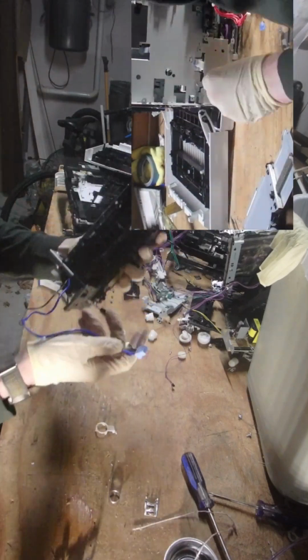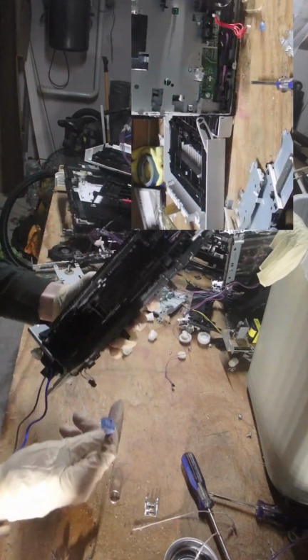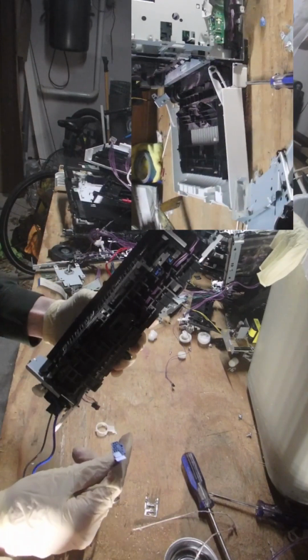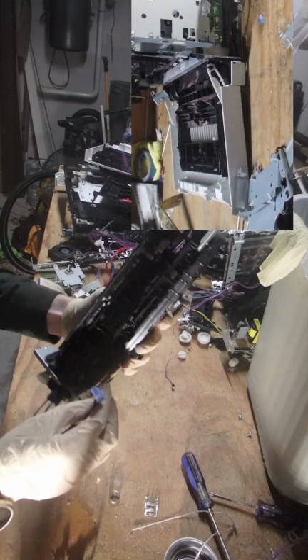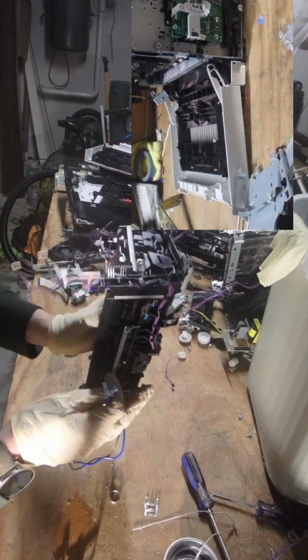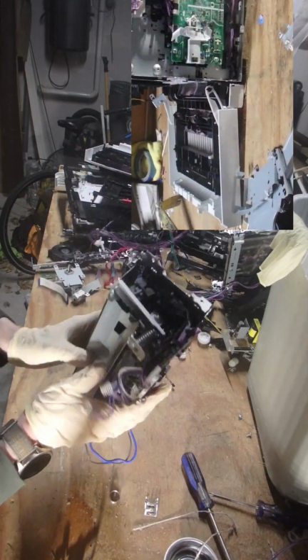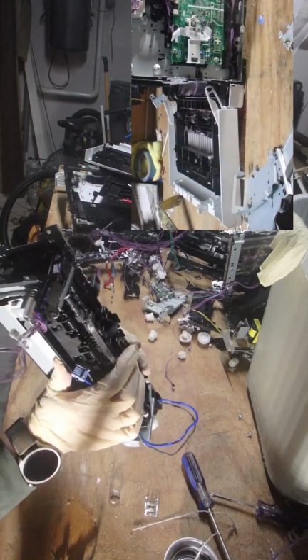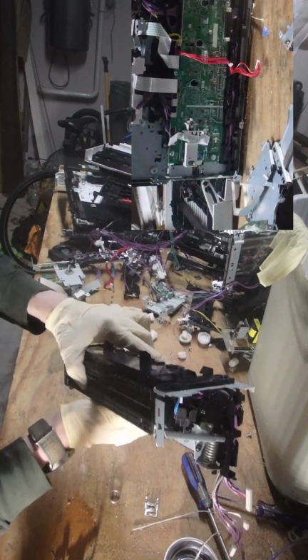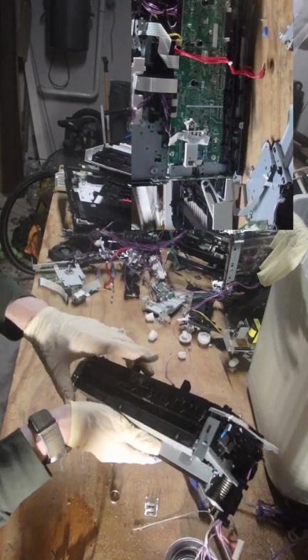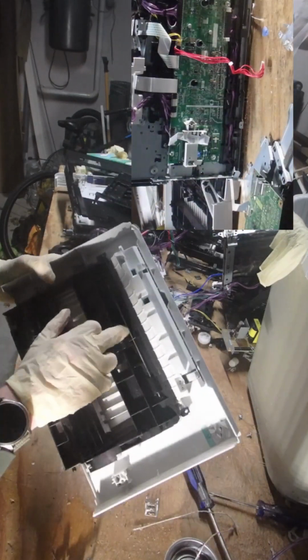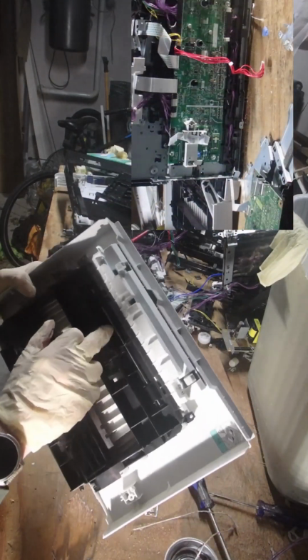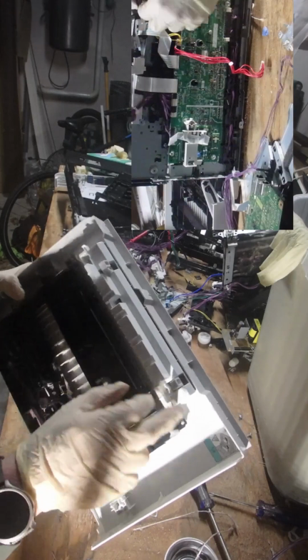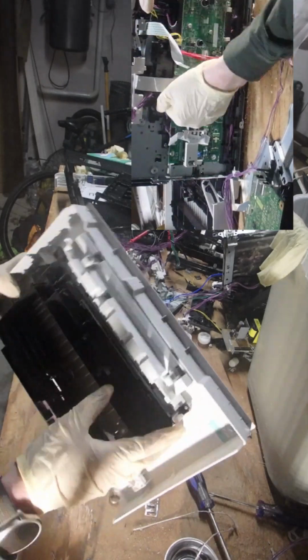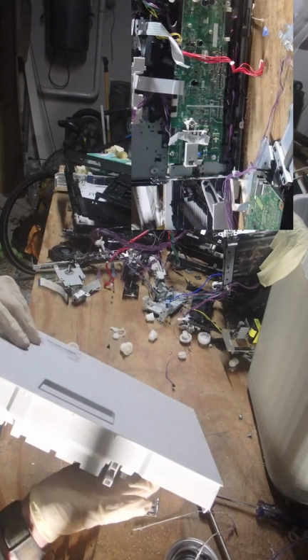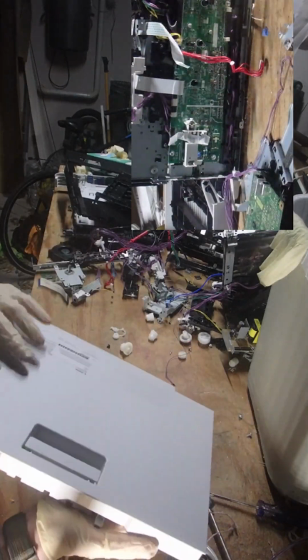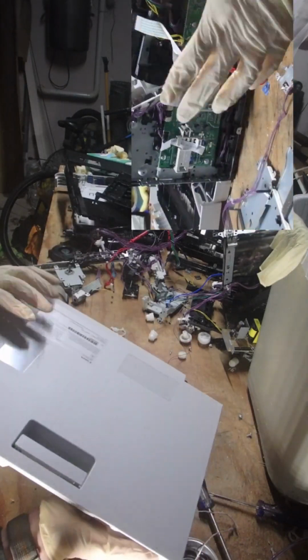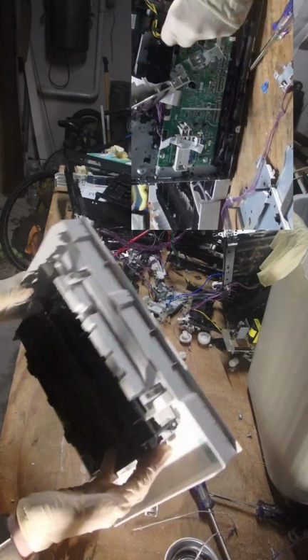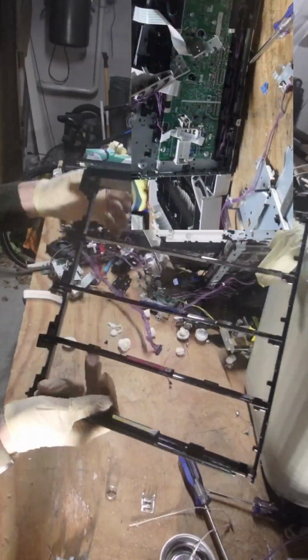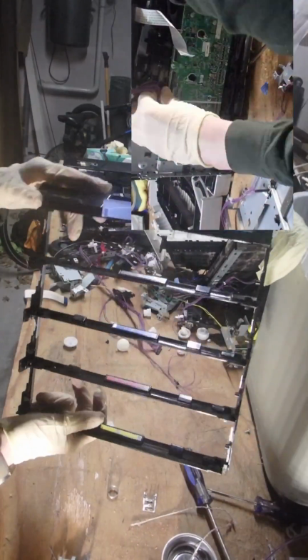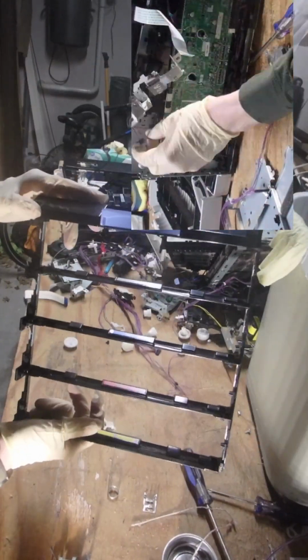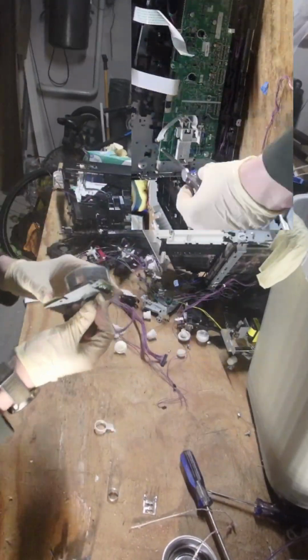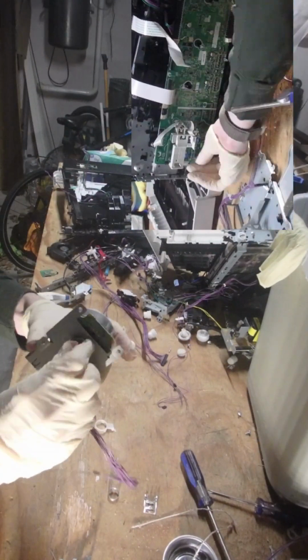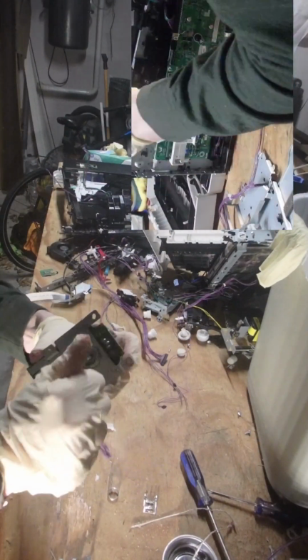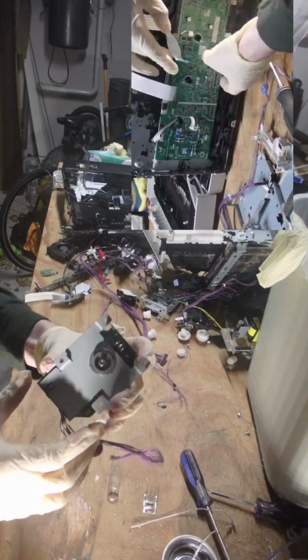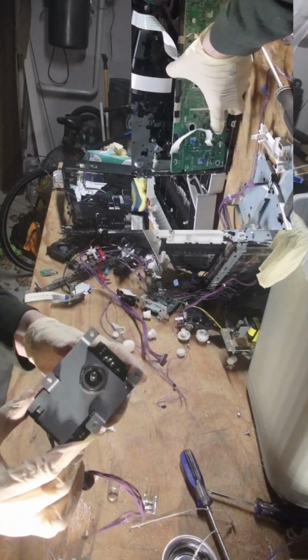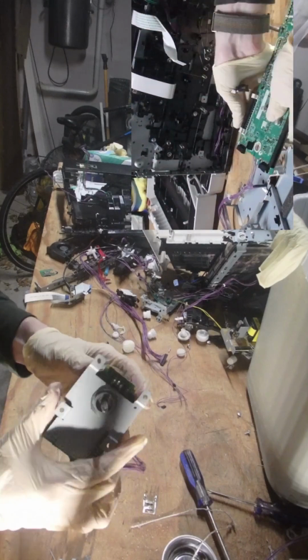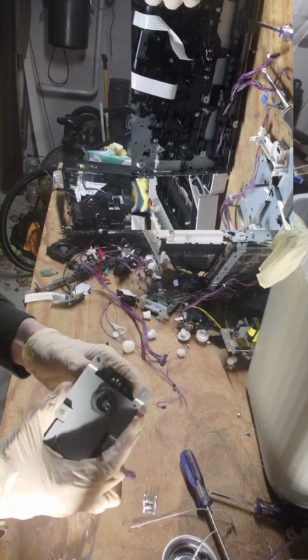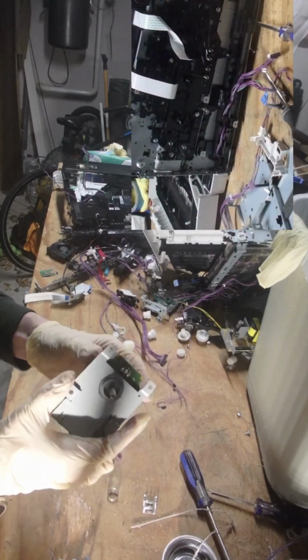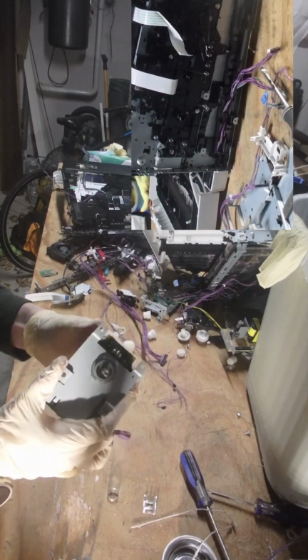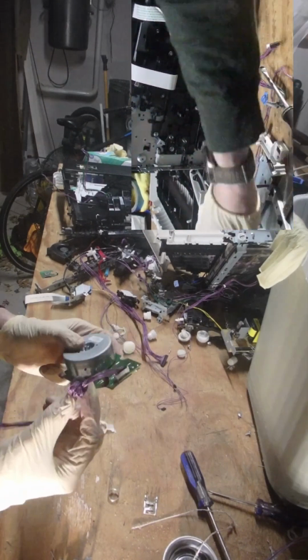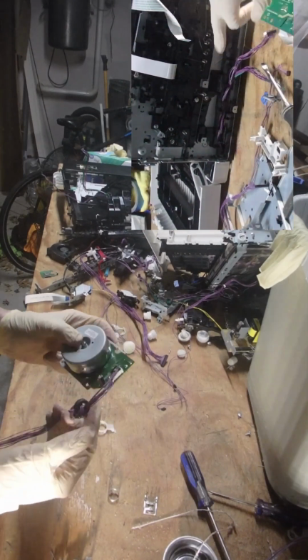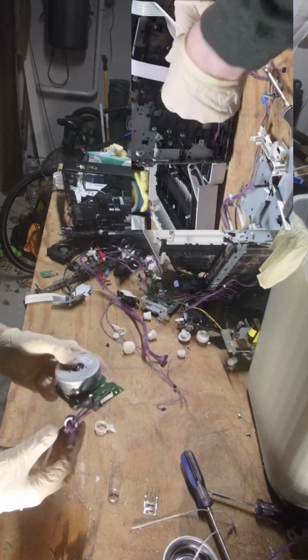I'm going to use this solenoid. I think this is the fuser — probably going to take this apart and get some of the metal components out, but pretty much it's just going in the trash. This looks to be a brushless motor — I'll definitely be trying to use it.